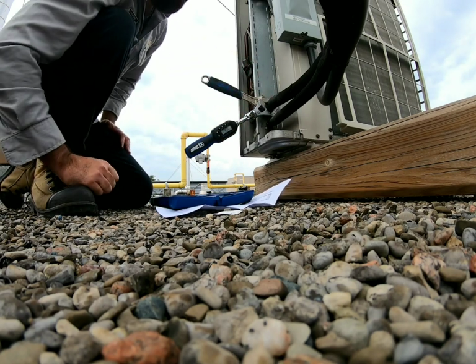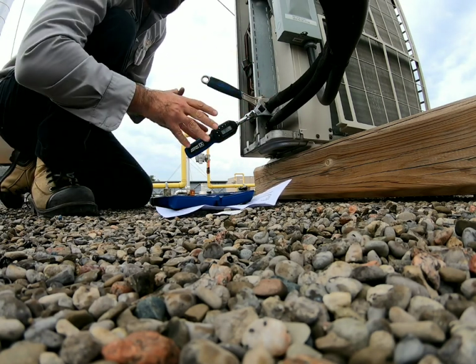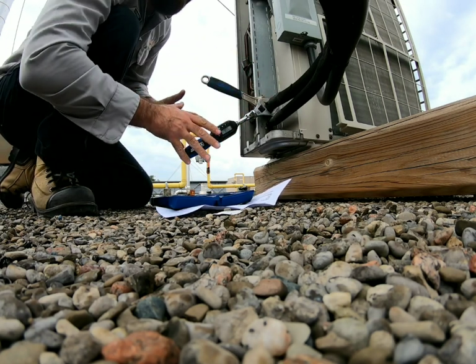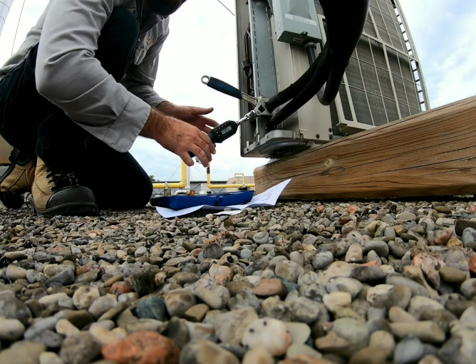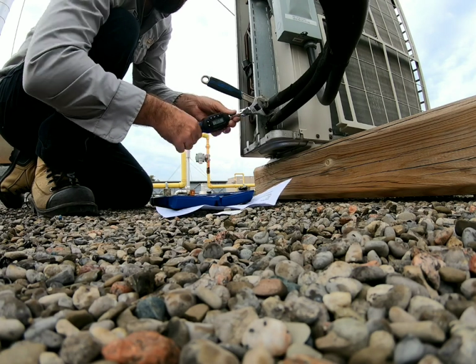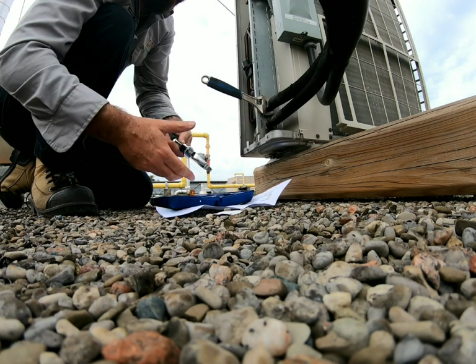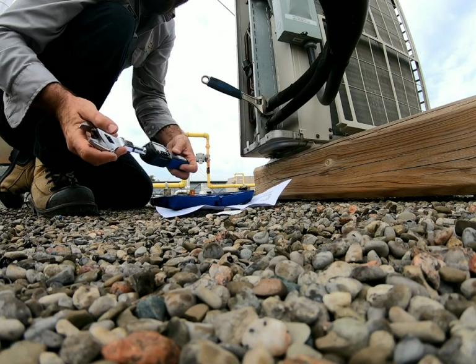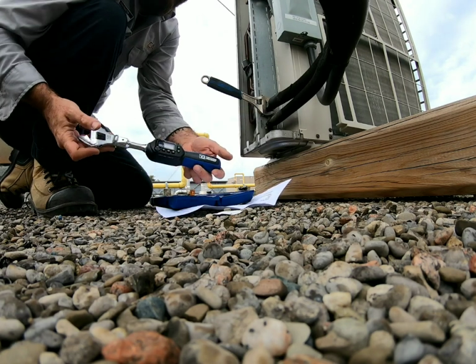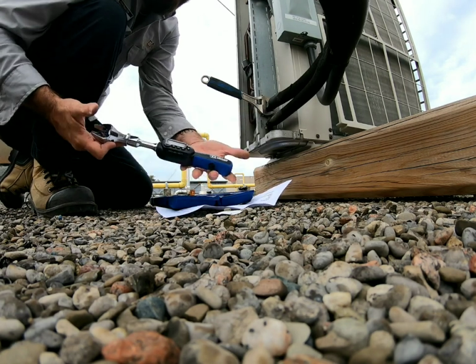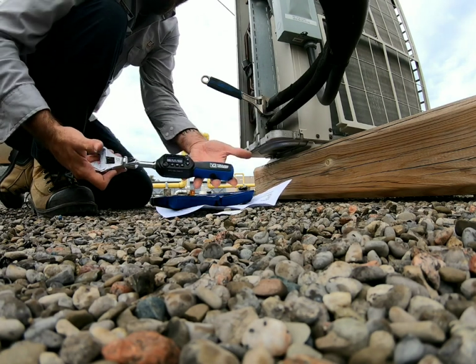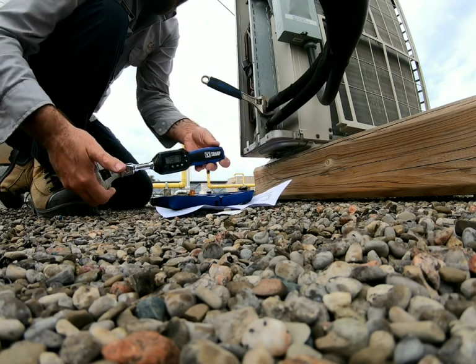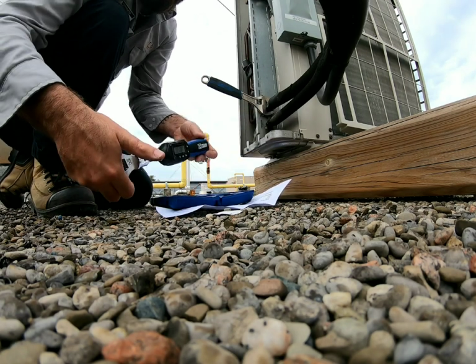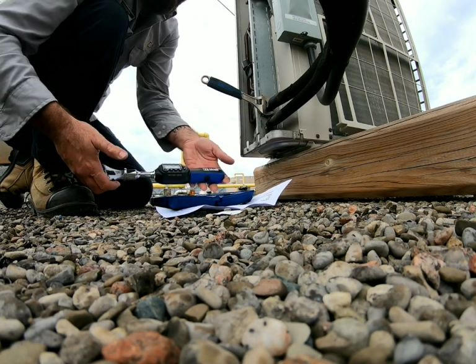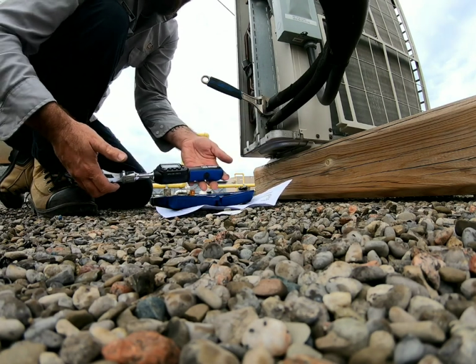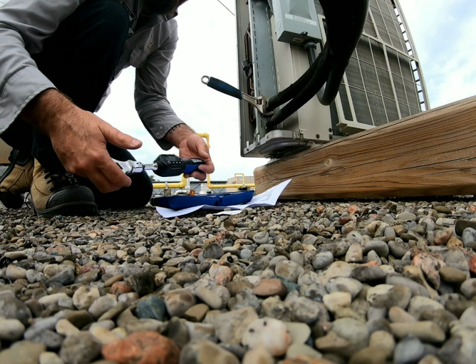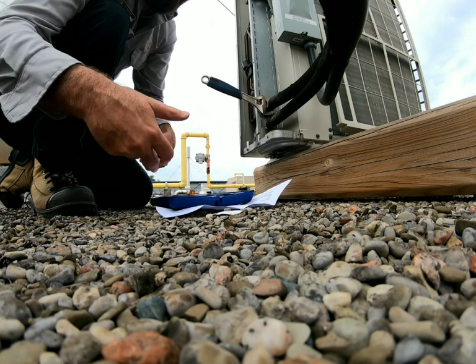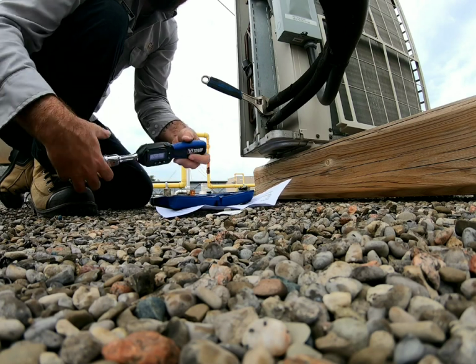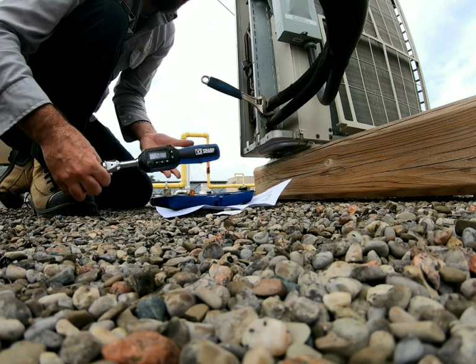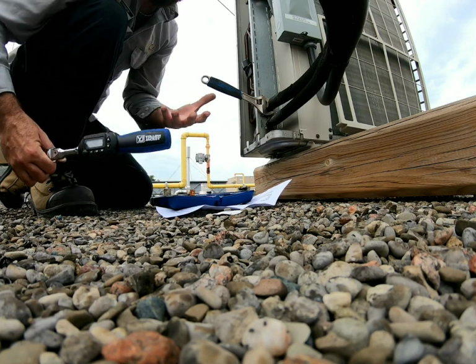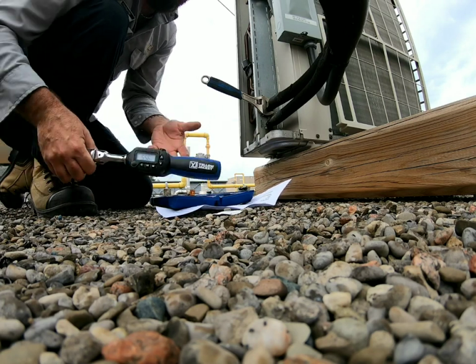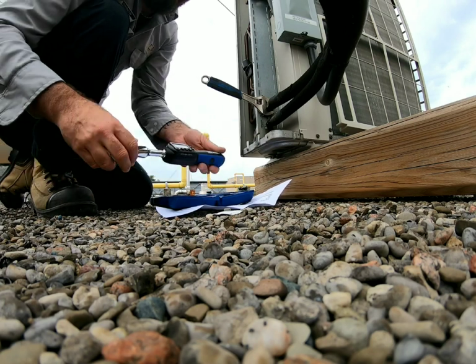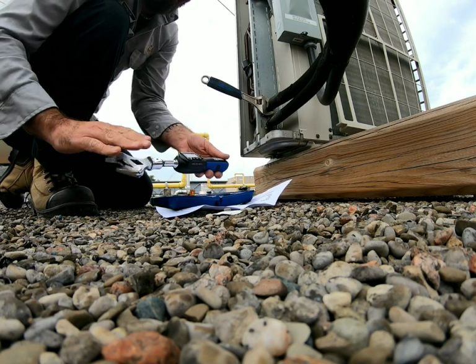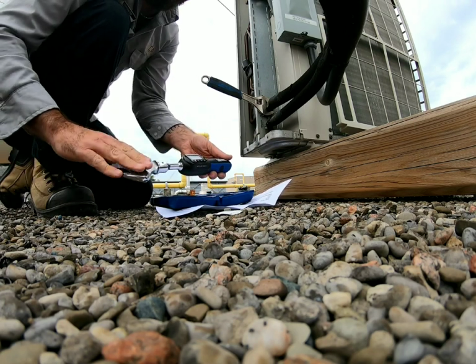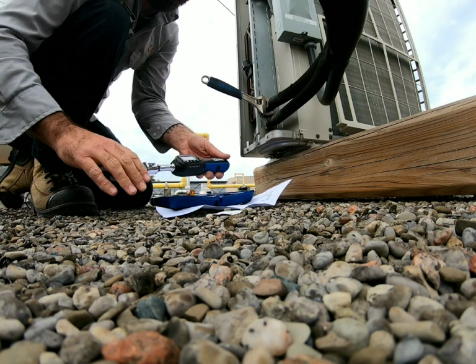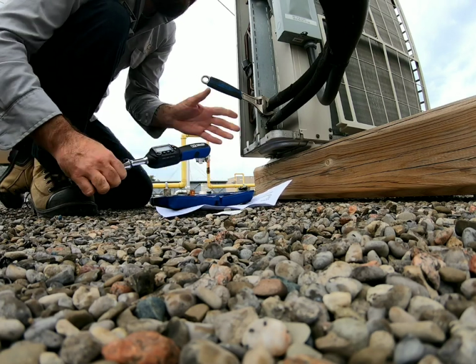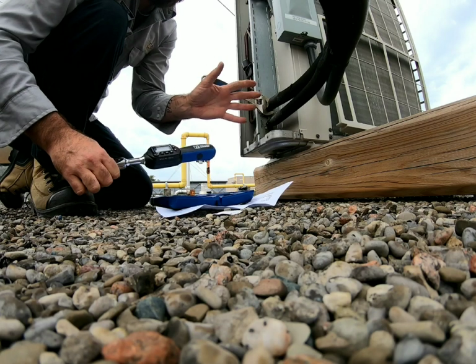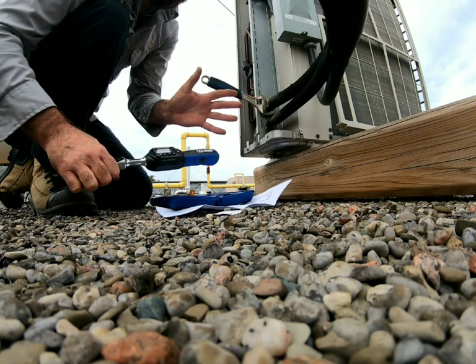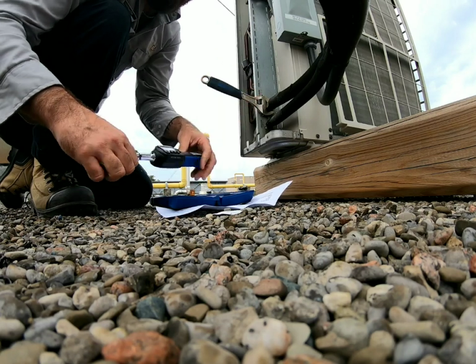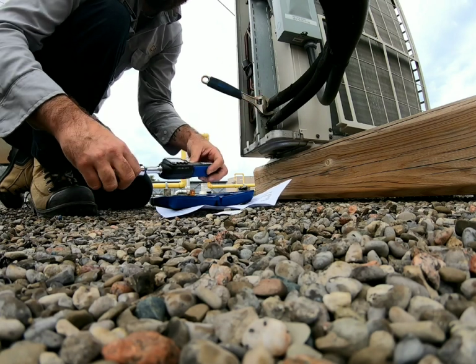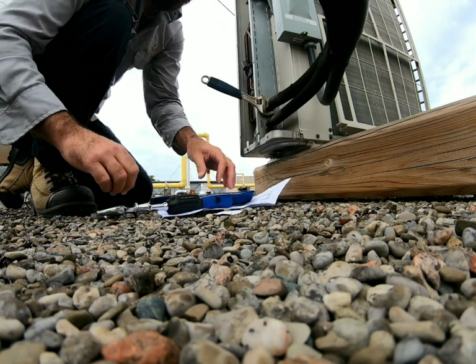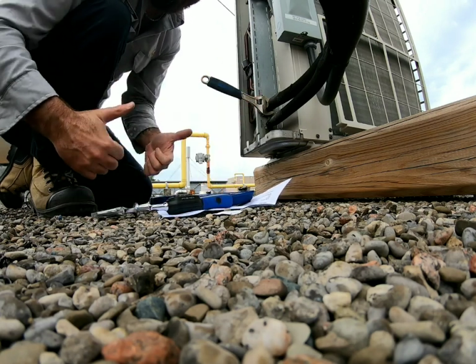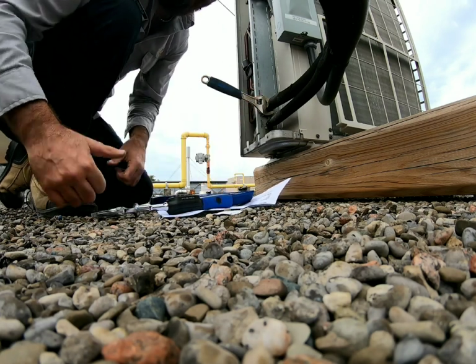That's it guys — this is a pretty solid tool, the Yellow Jacket digital torque wrench. For VRFs and mini splits, these things are all the rage these days, and this tool is going to help you make sure your install is done correctly. Happy HVACing guys!